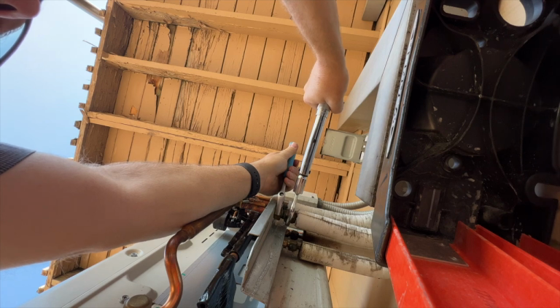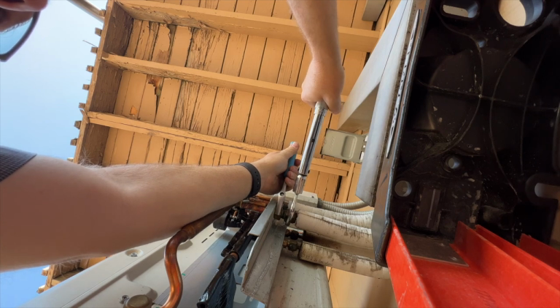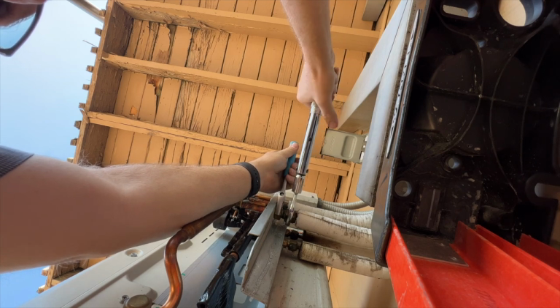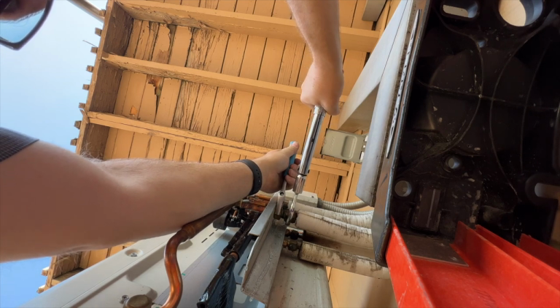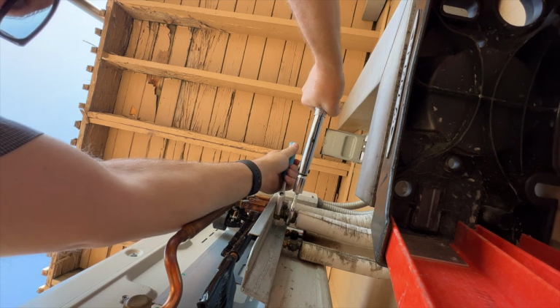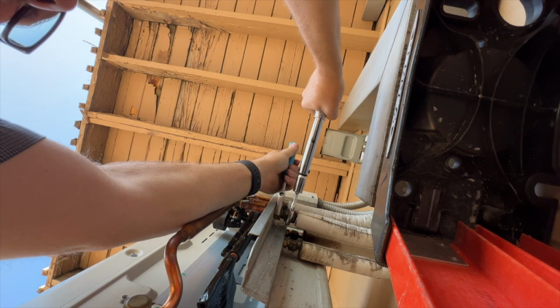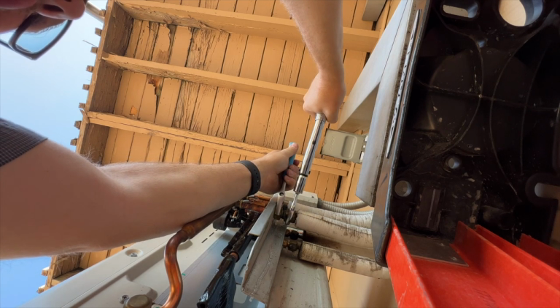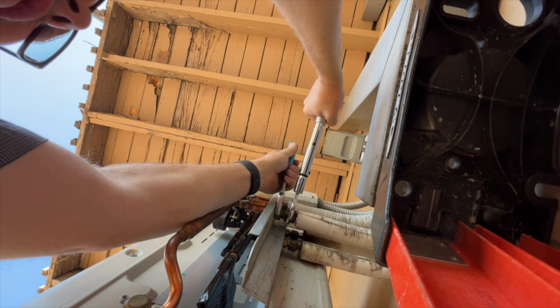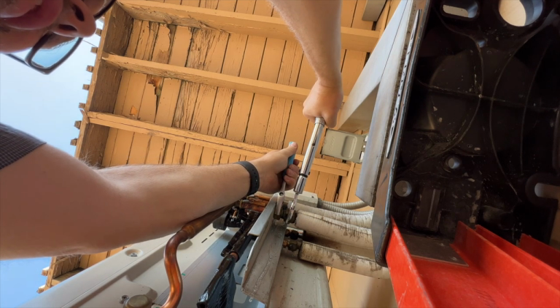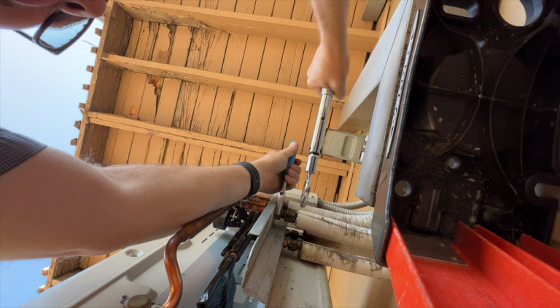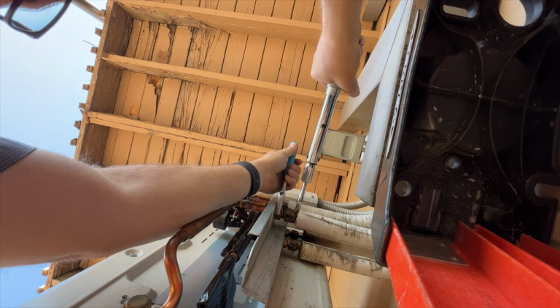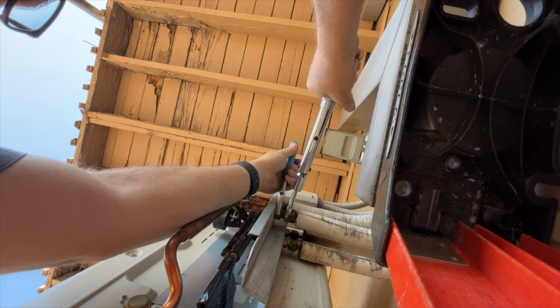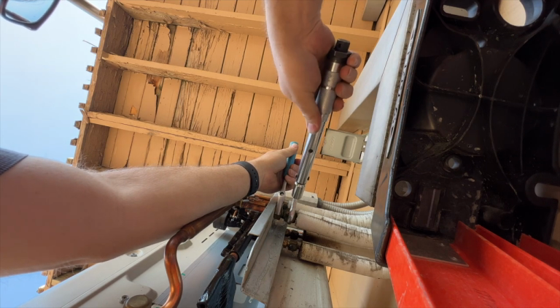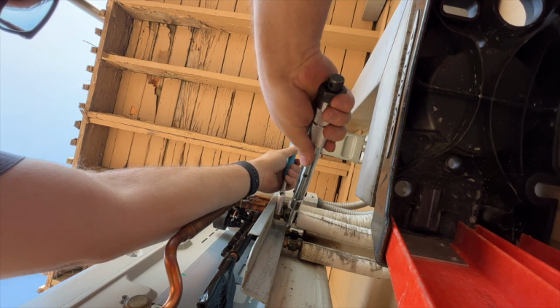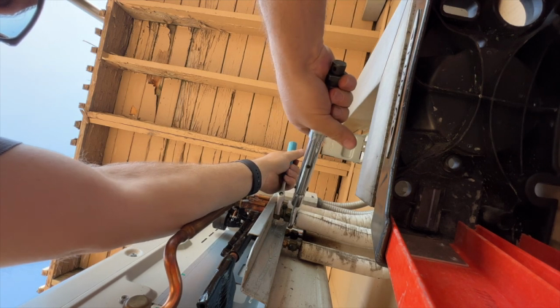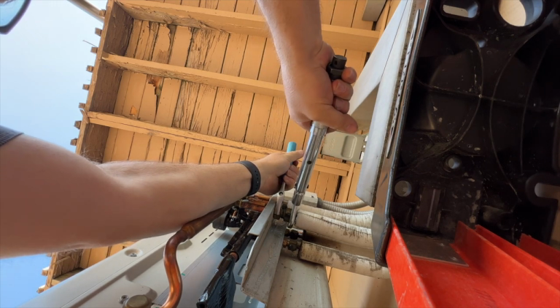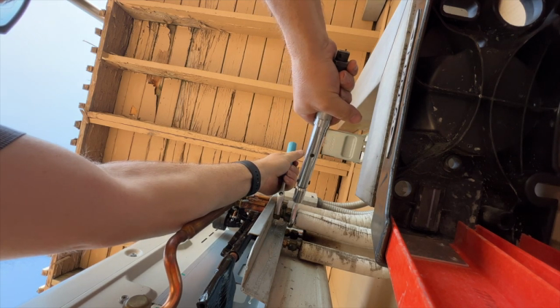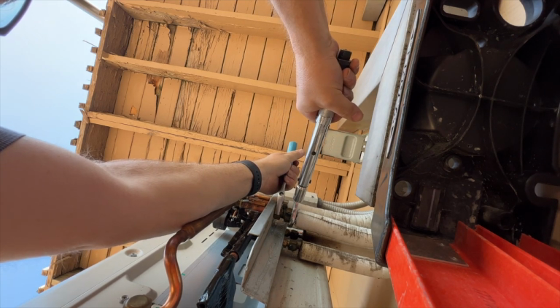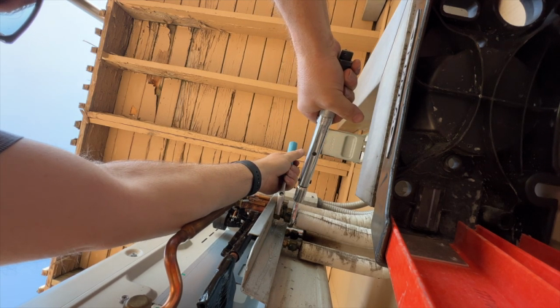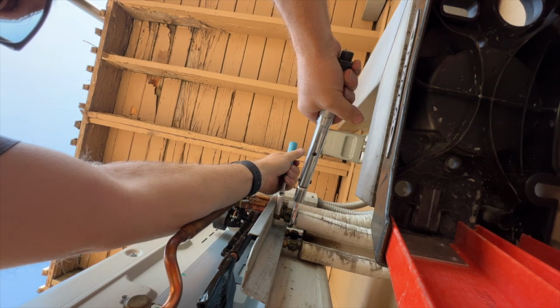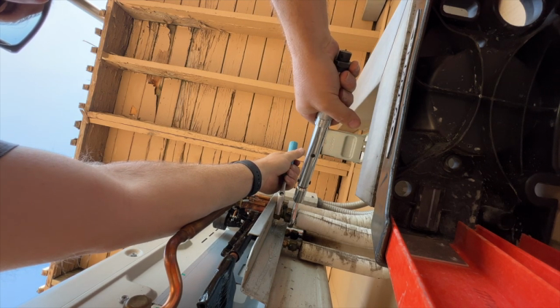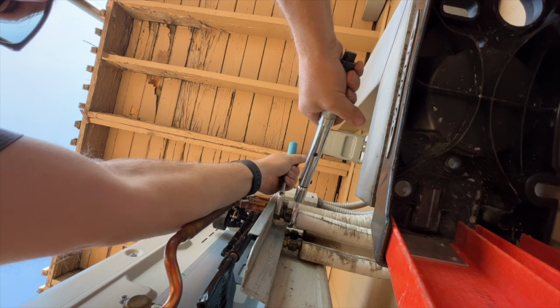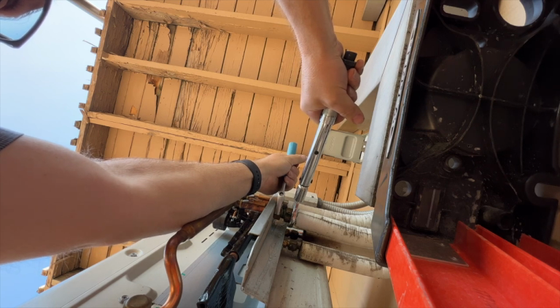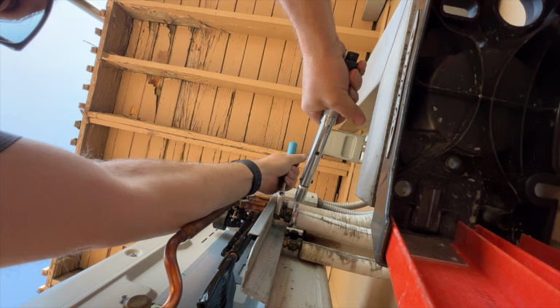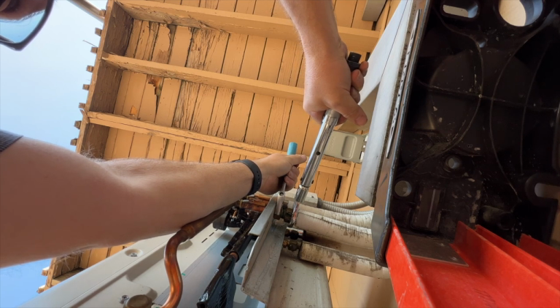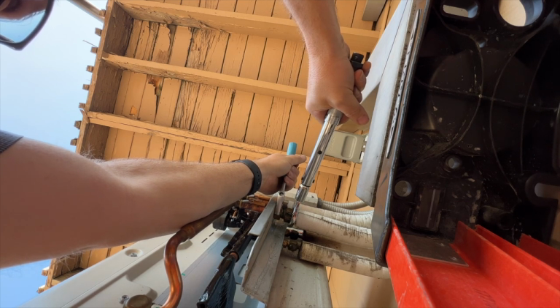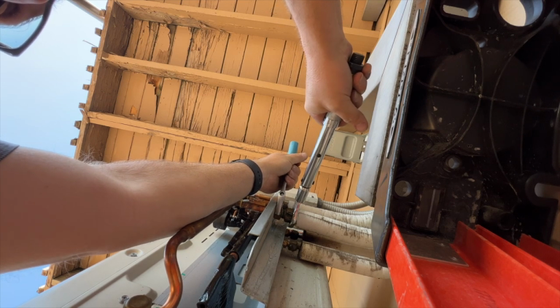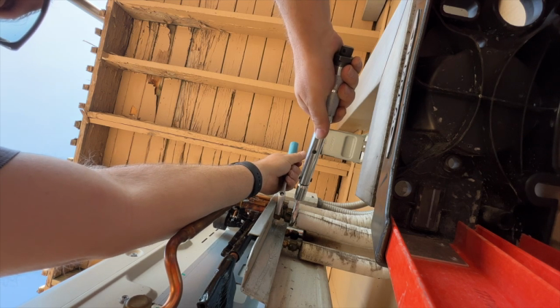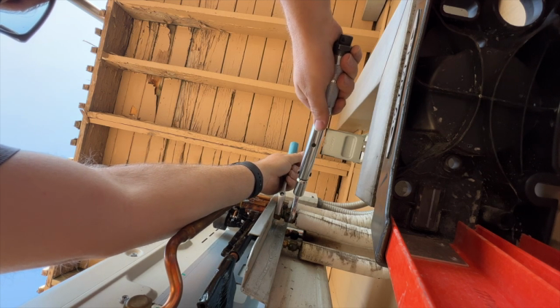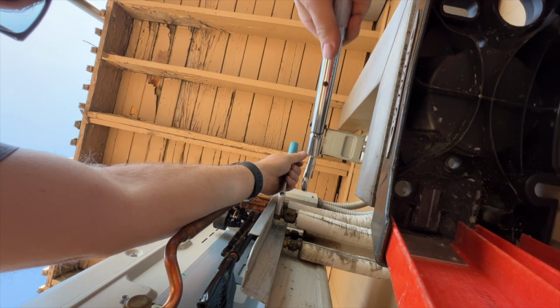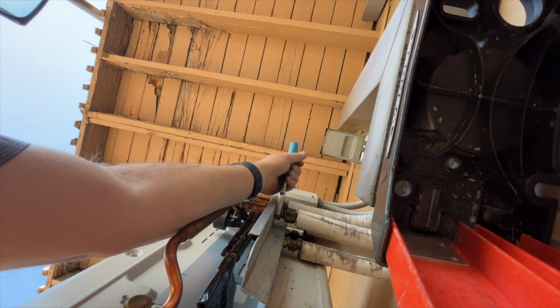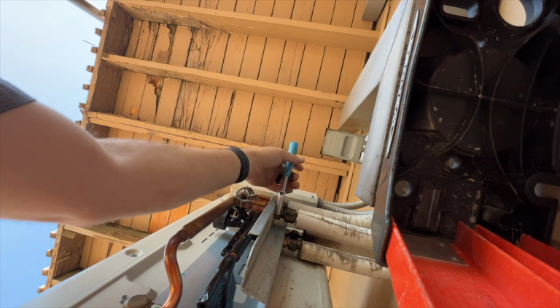This fitting was loose, so we're just going to go until we get a click. That means we hit our torque setting.